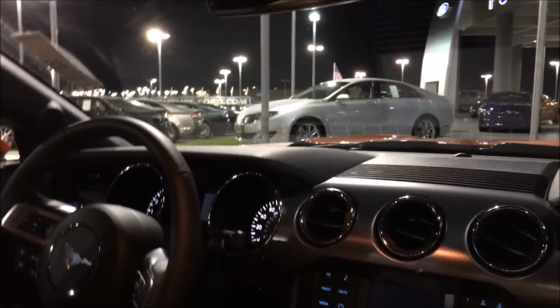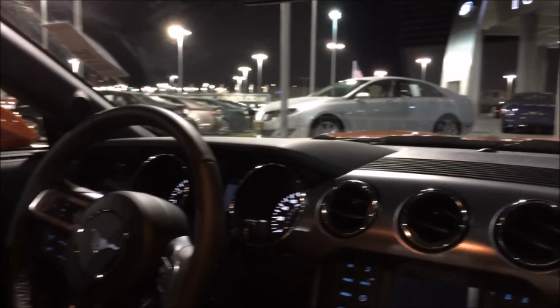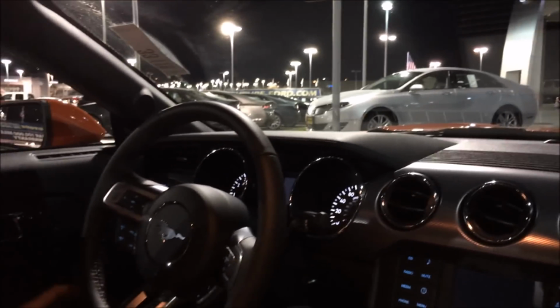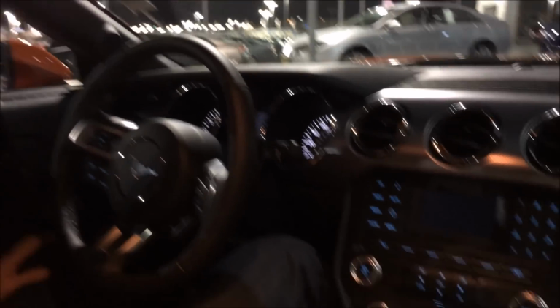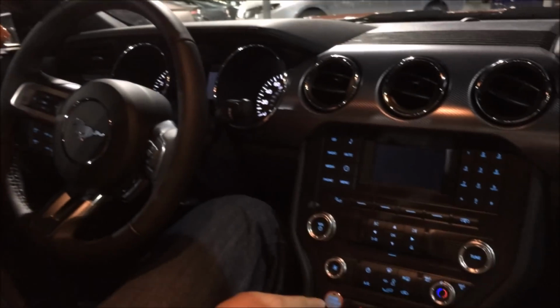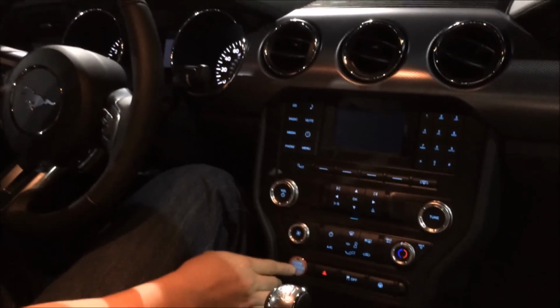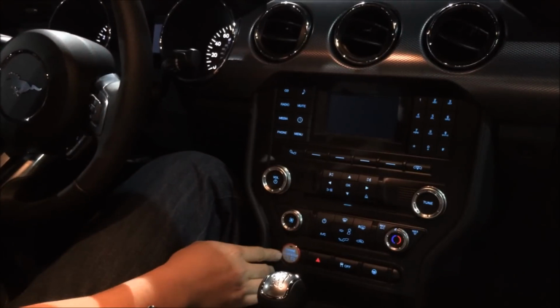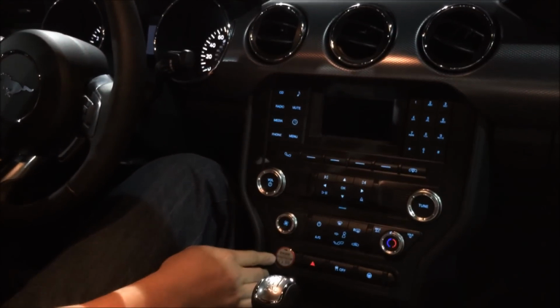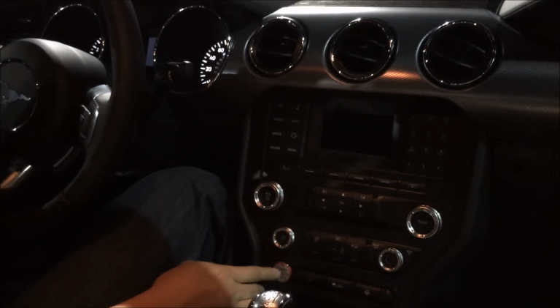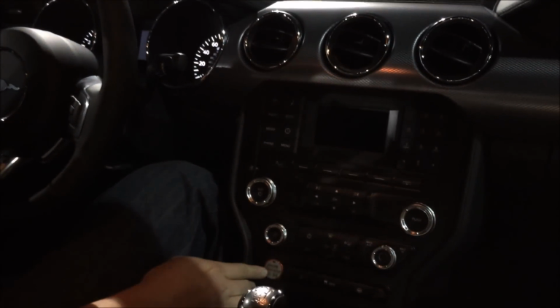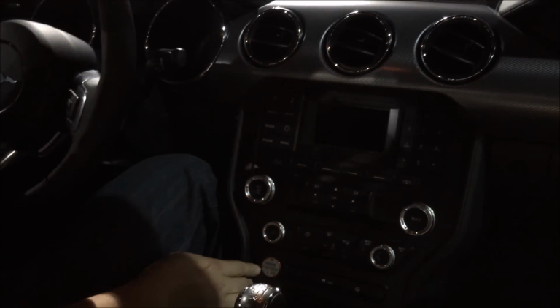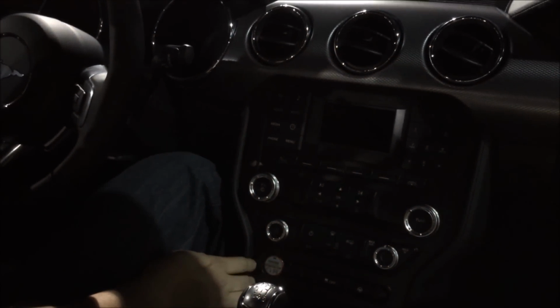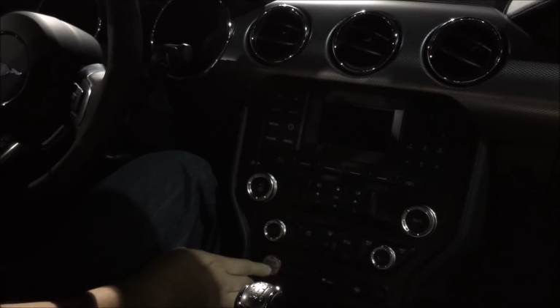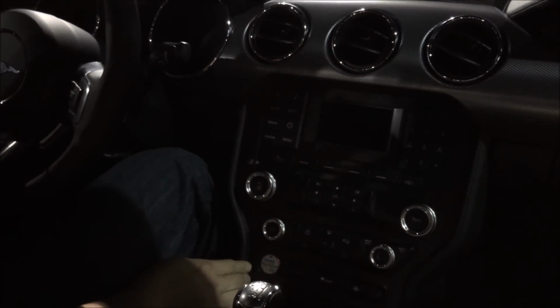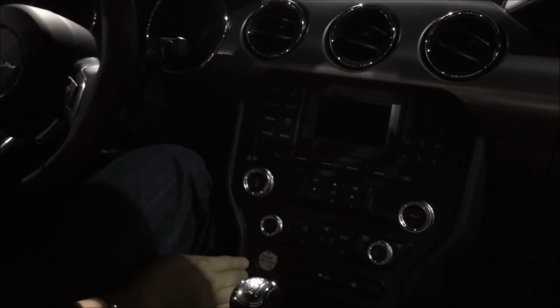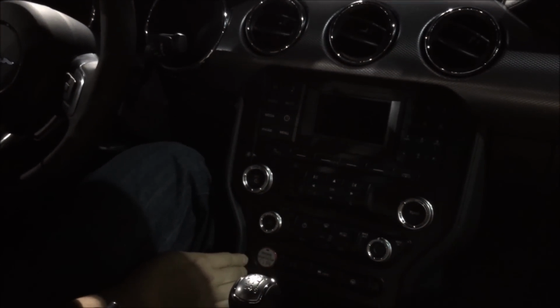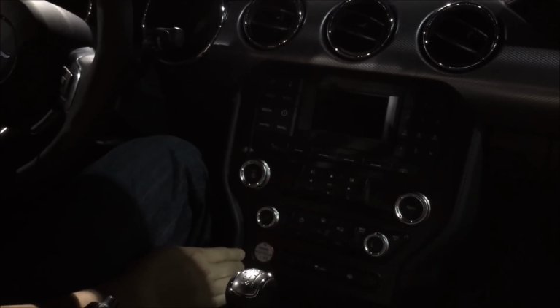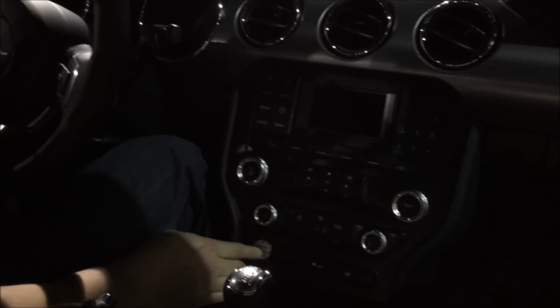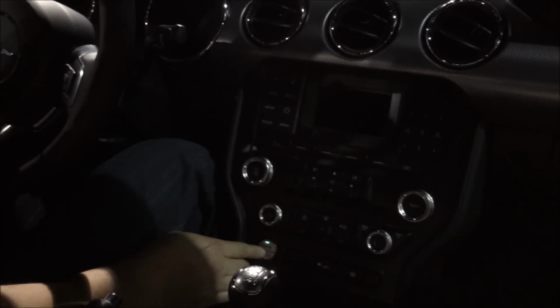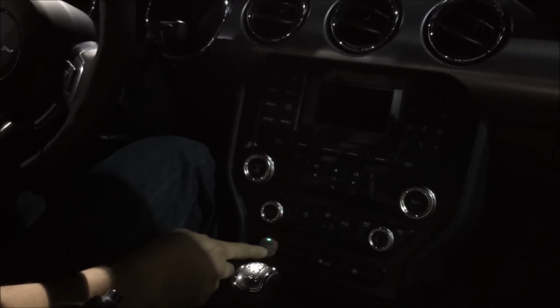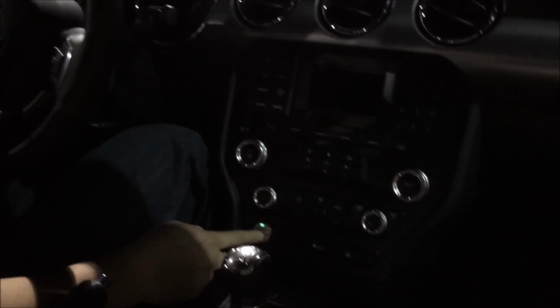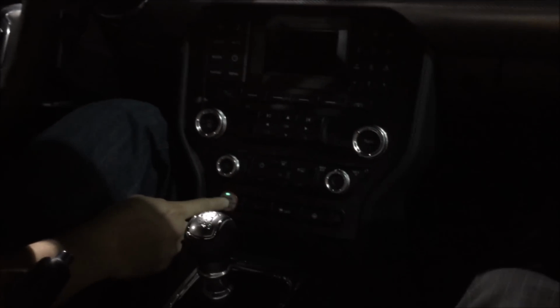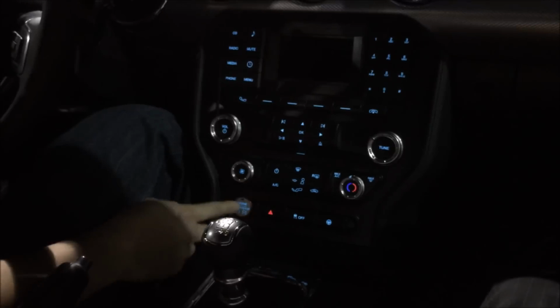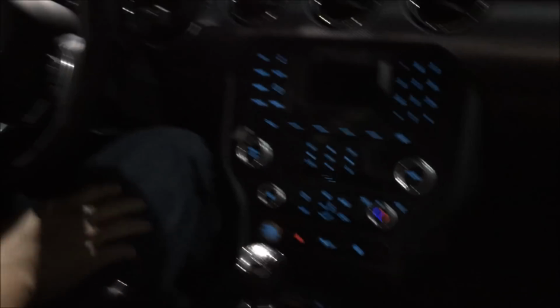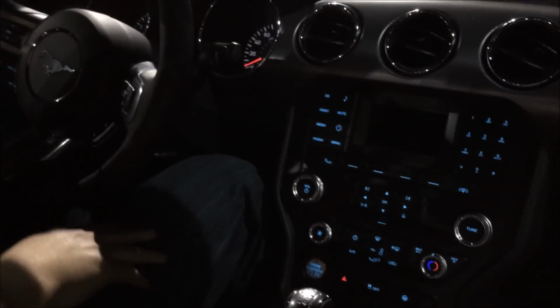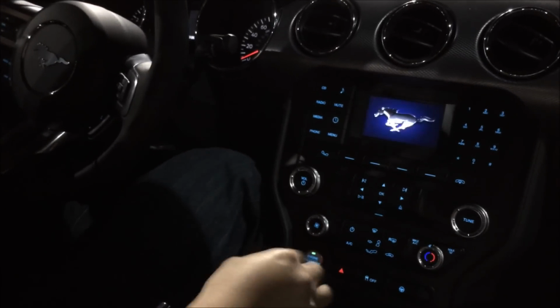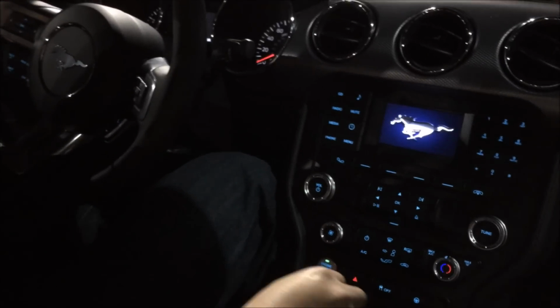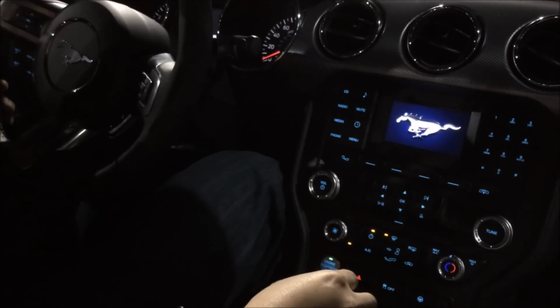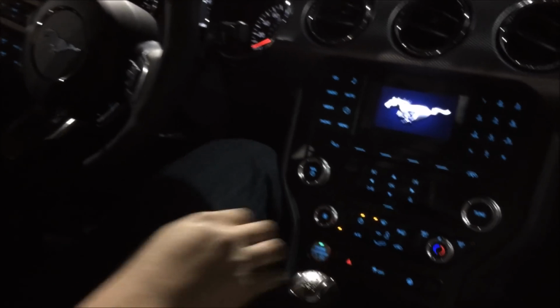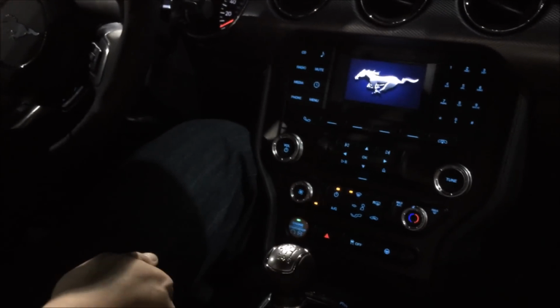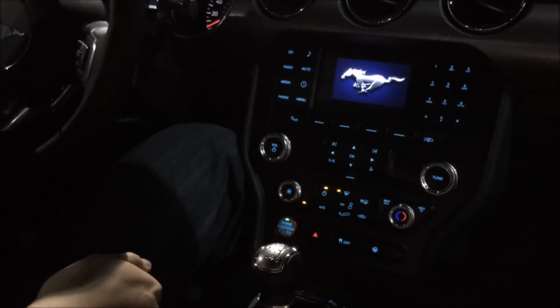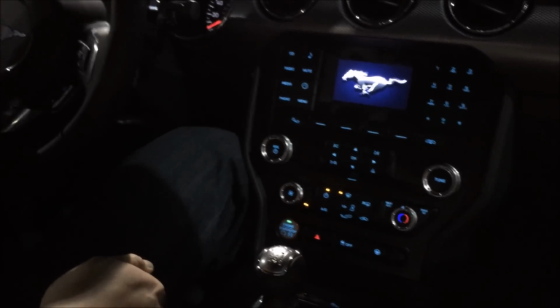I noticed there's a push-start button. Does every Mustang have the push start now? Yep, all of them come with a push start — you just put the clutch in and press the button.